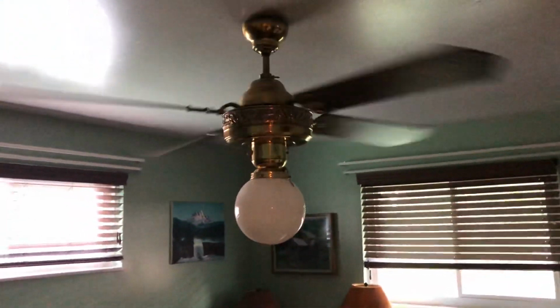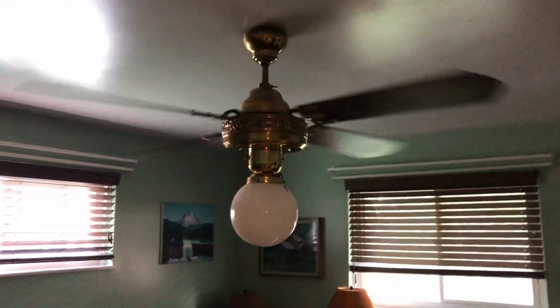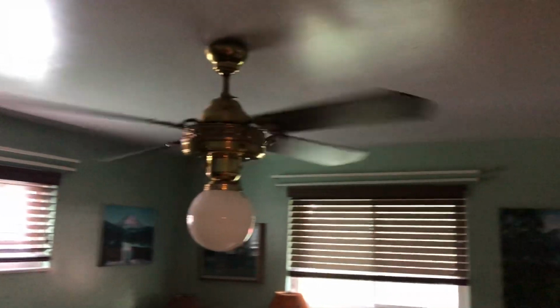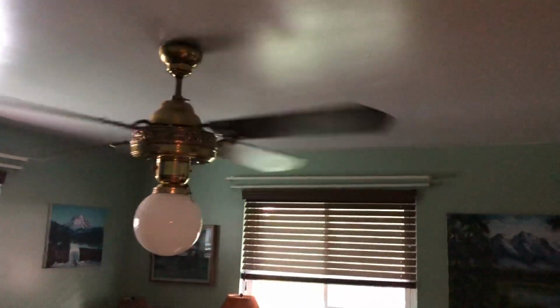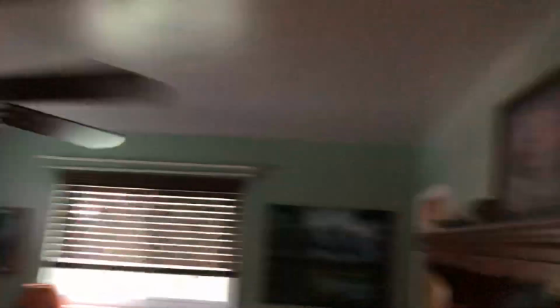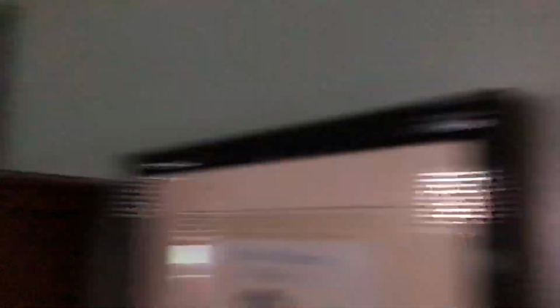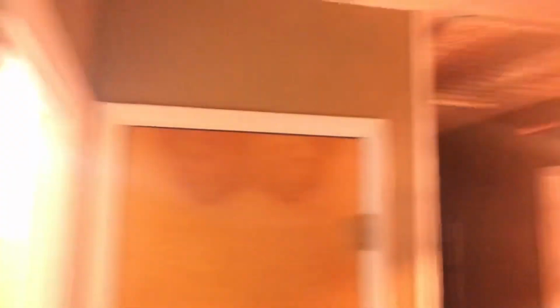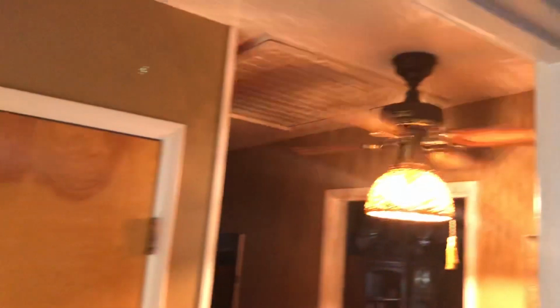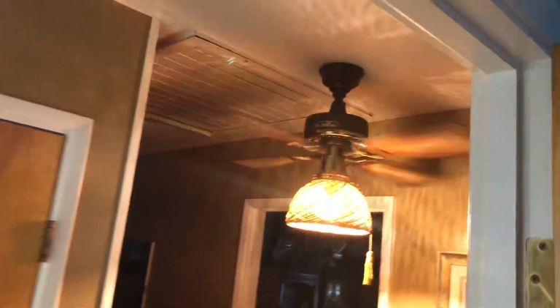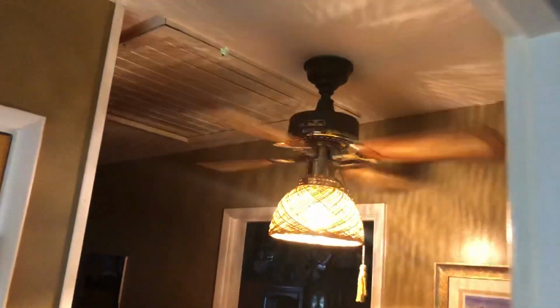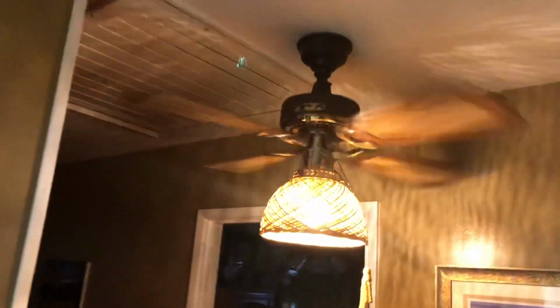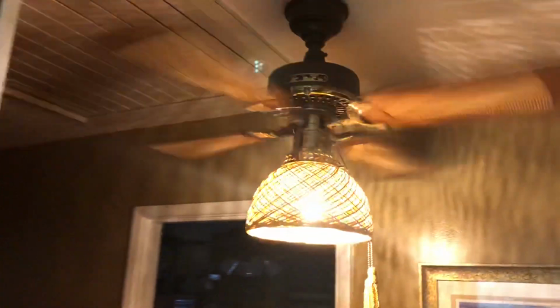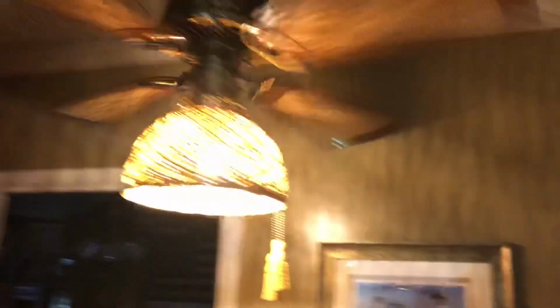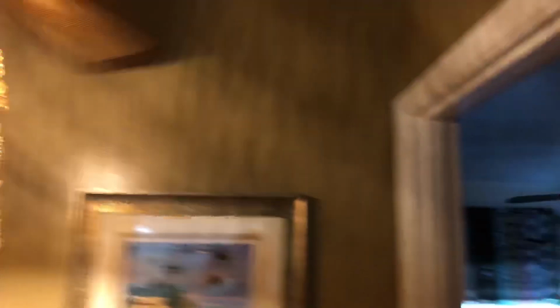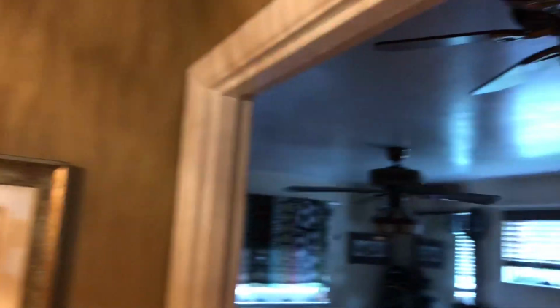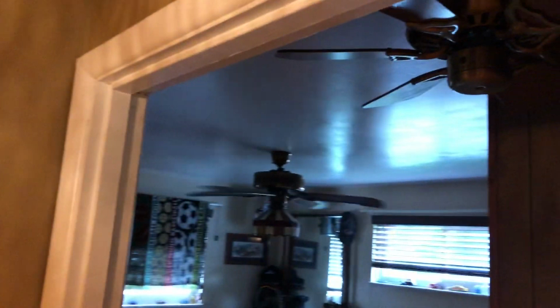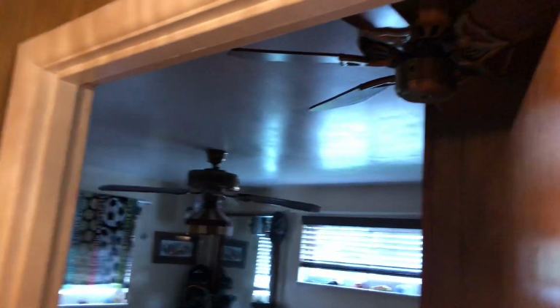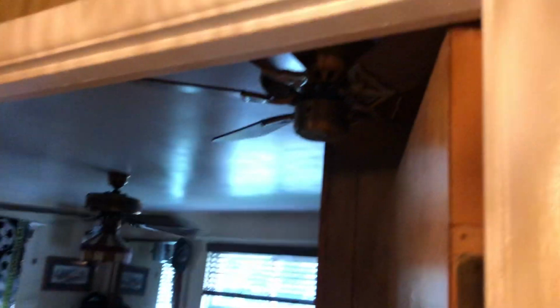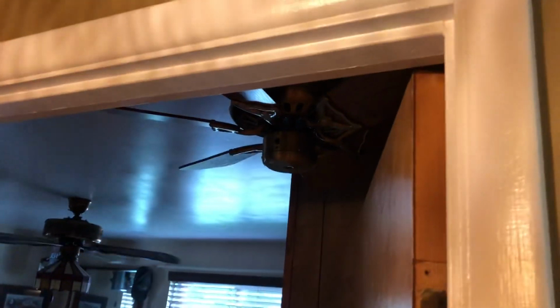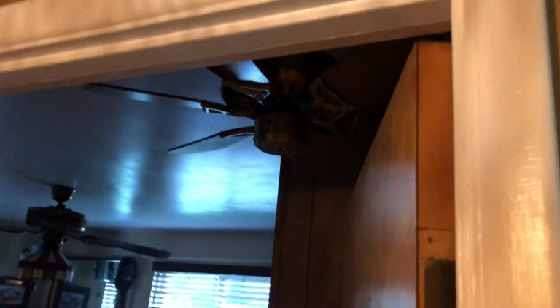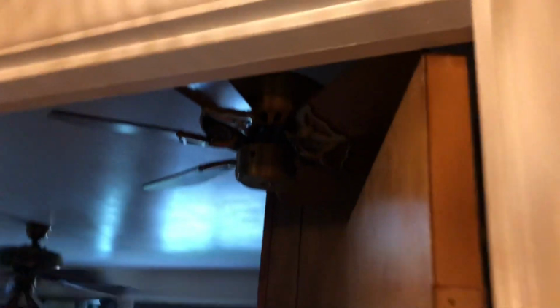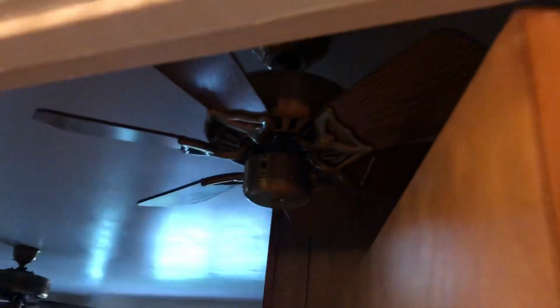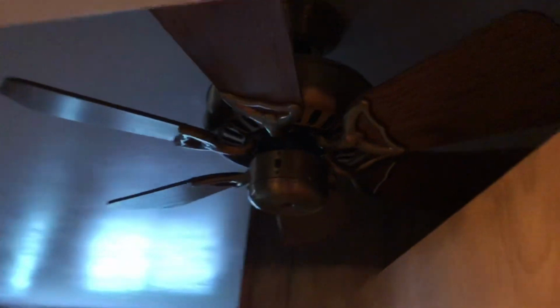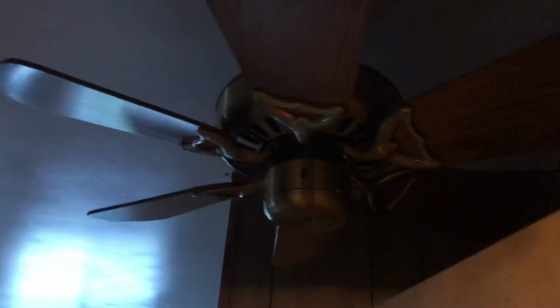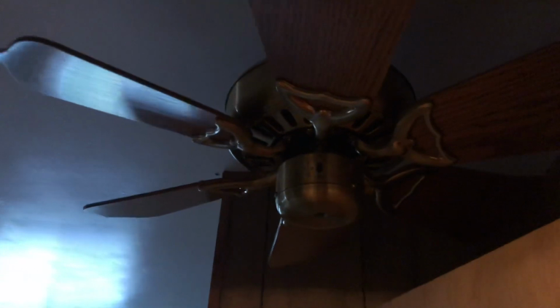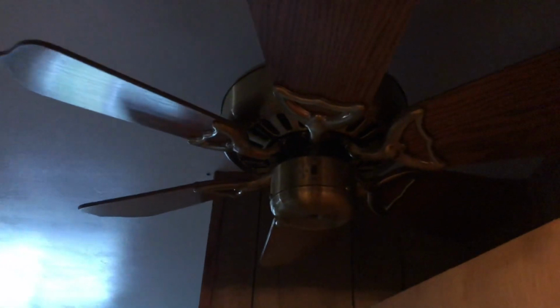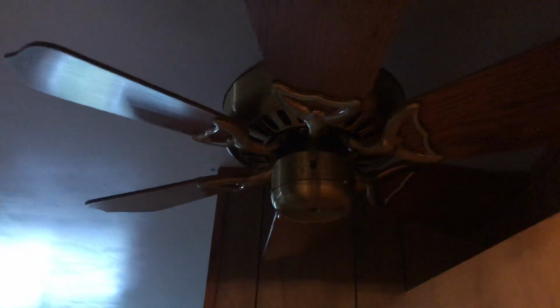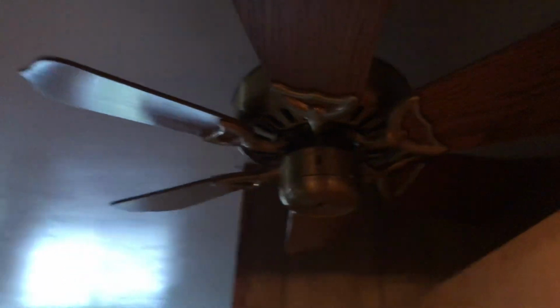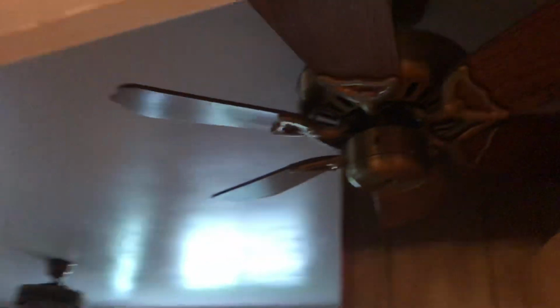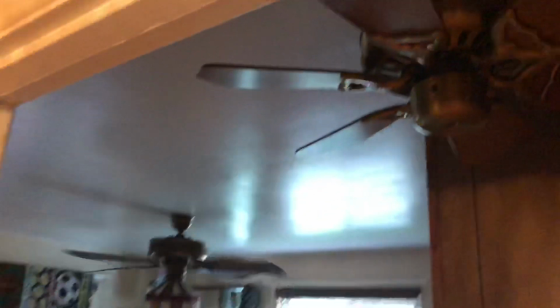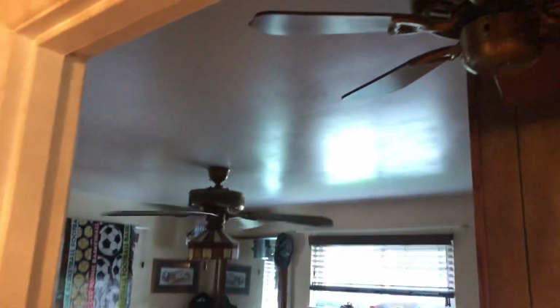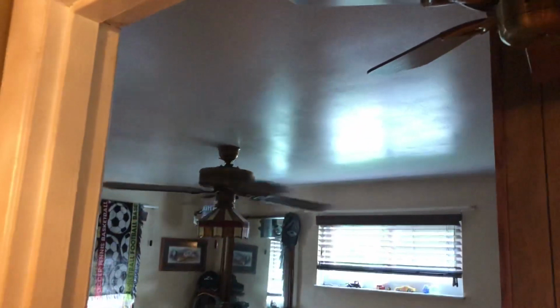And that's about it for this video. Thanks for watching — I hope you enjoyed the ceiling fan tour. Oh yeah, there's also a little Homestead 29-inch universal fan above my door. I just have it hanging there for kicks — it's not even wired up.